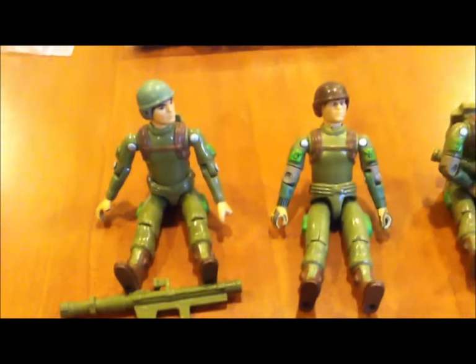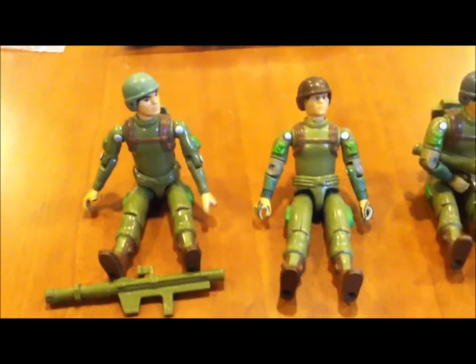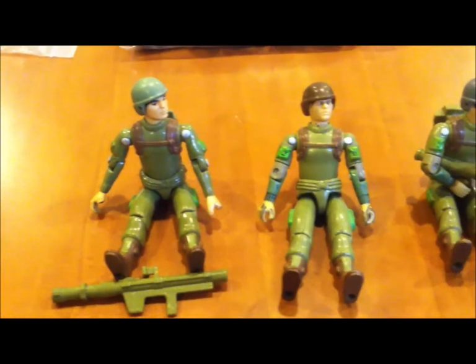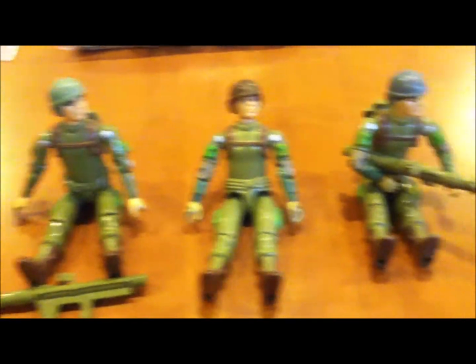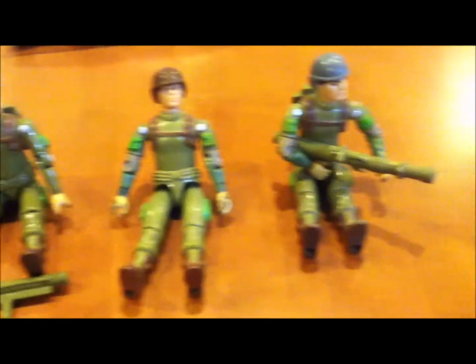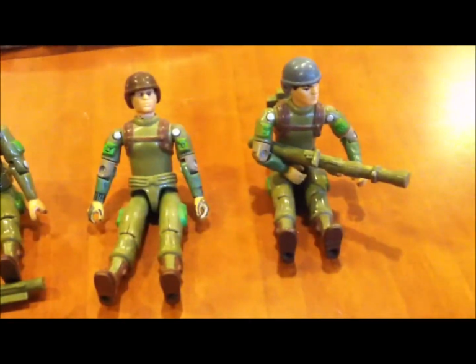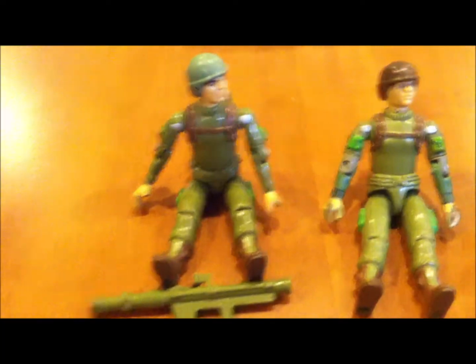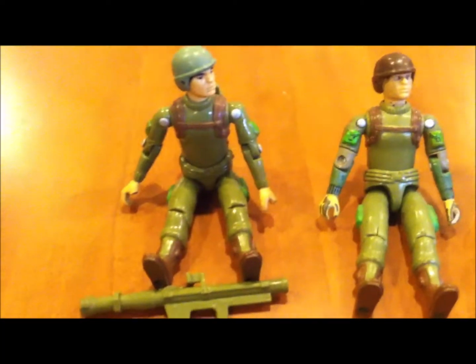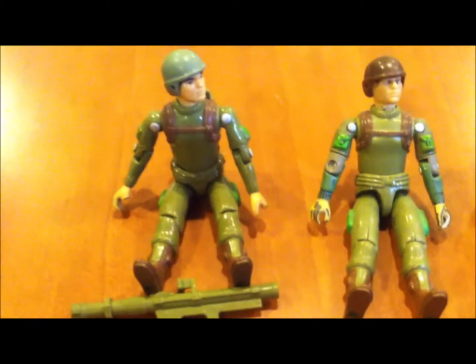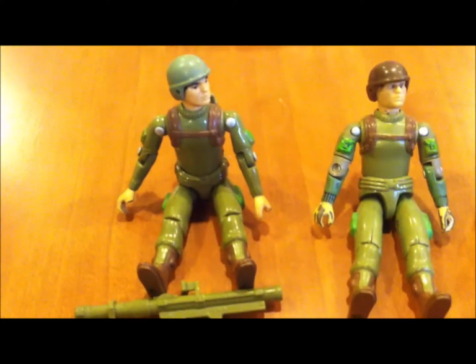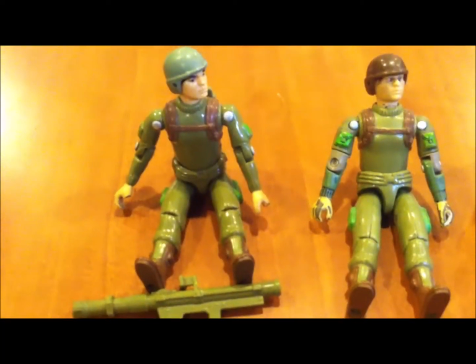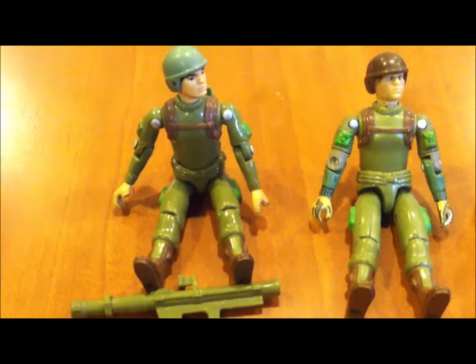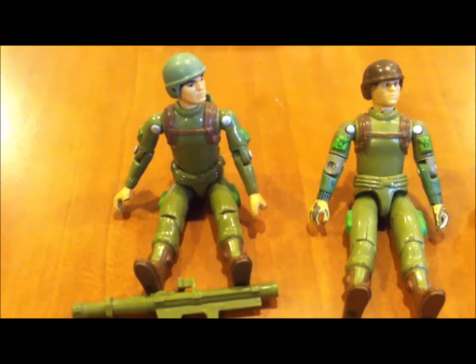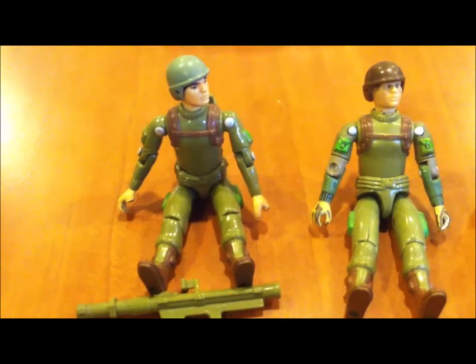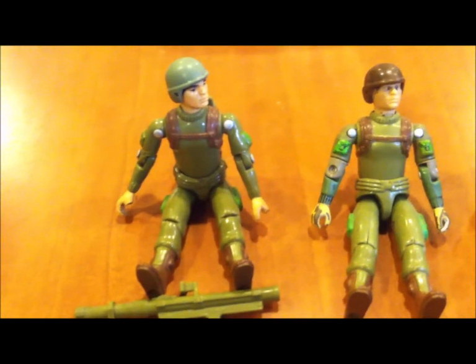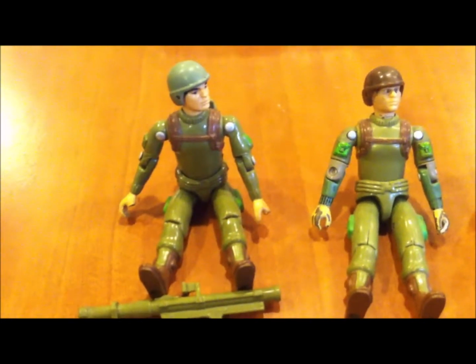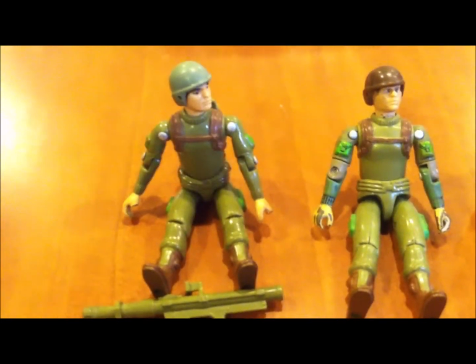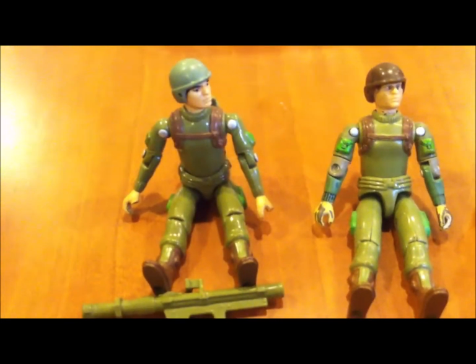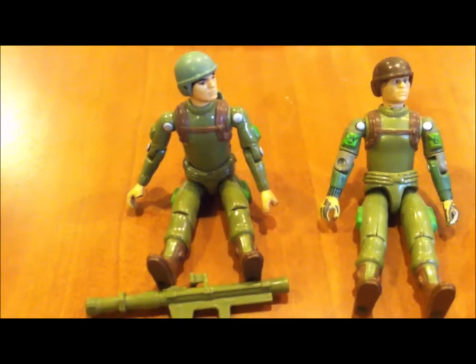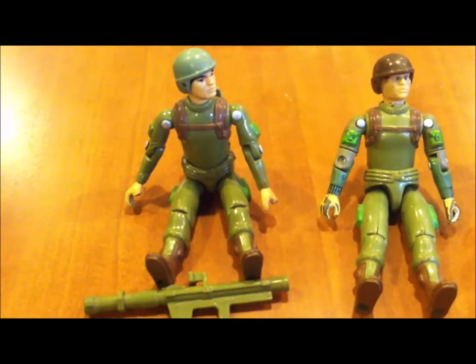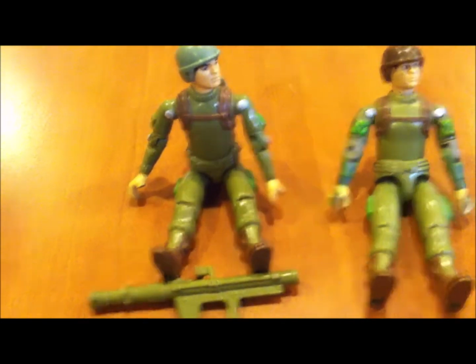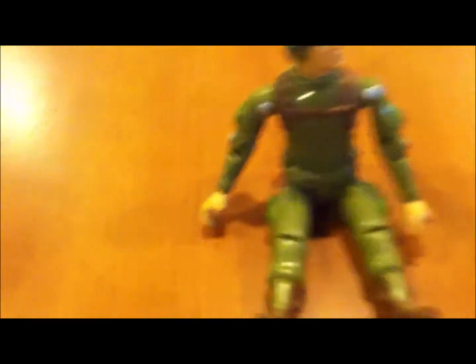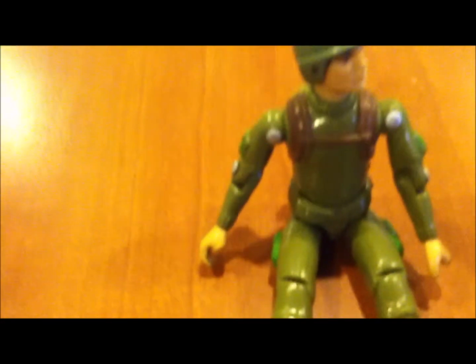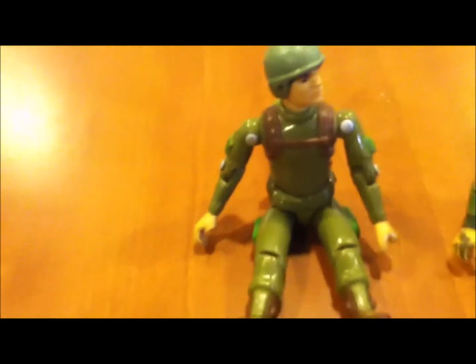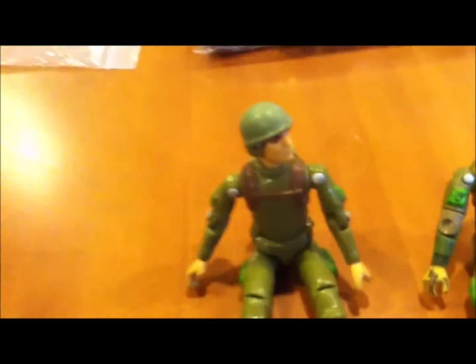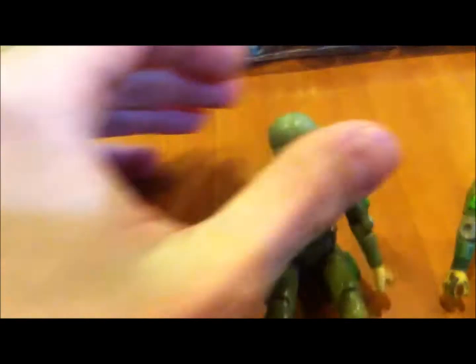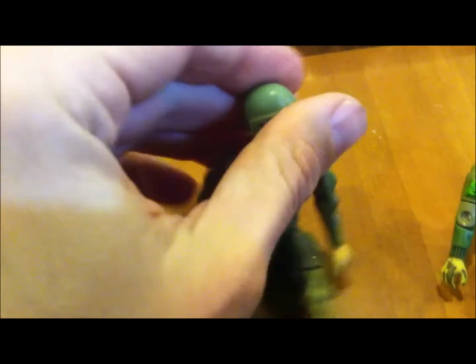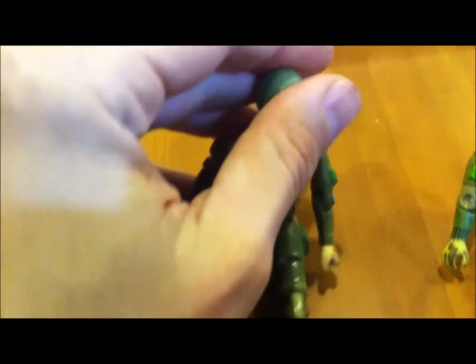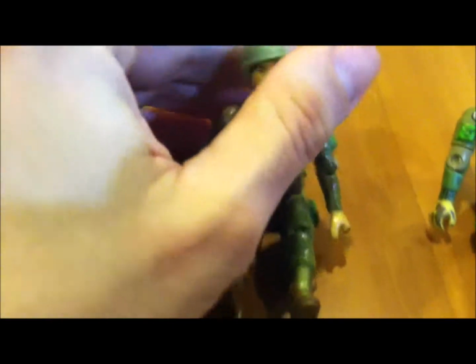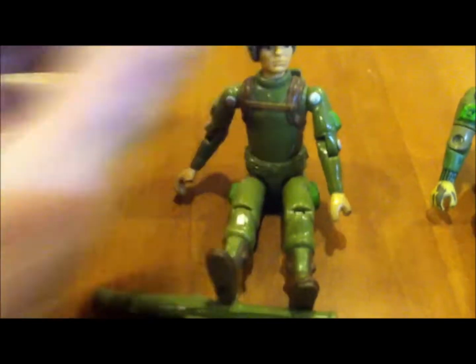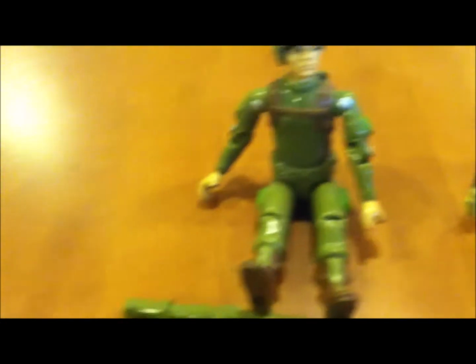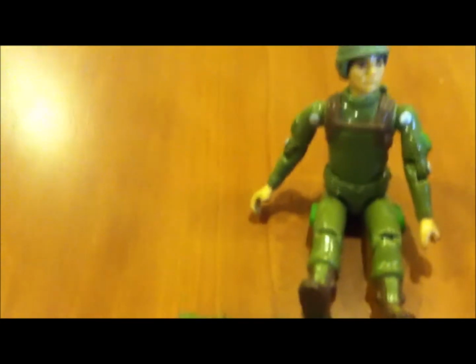Another one happens to be Zap from GI Joe. He was one of the first GI Joes I ever got, maybe the first two or three, and here is one of my first GI Joes ever.